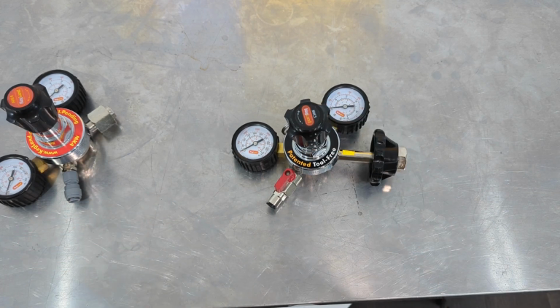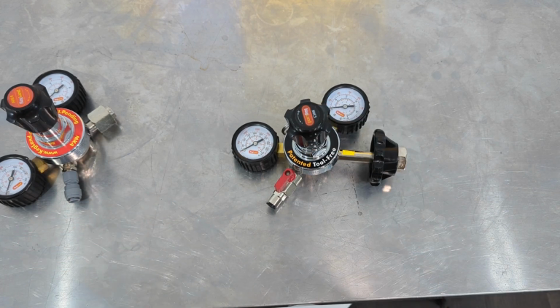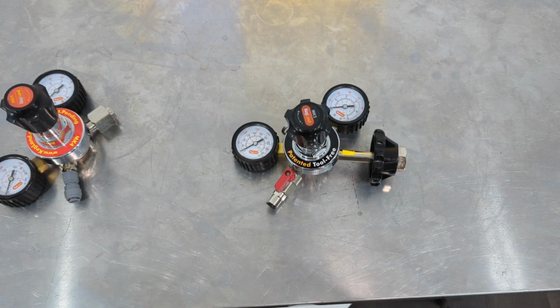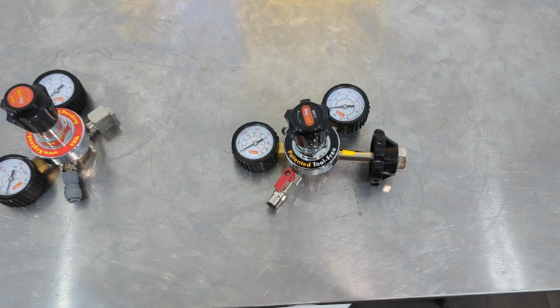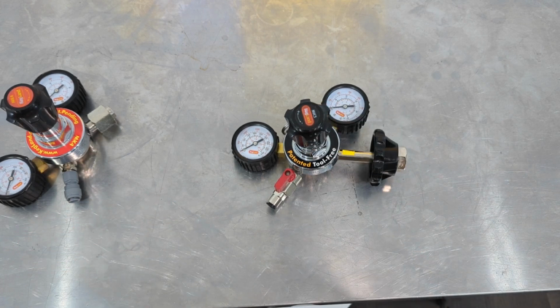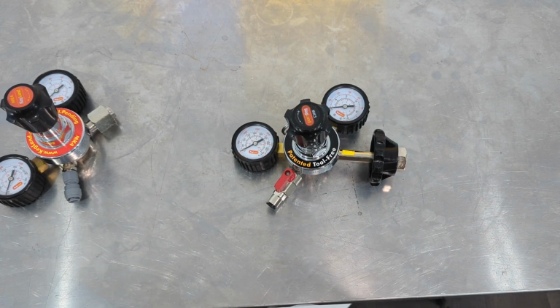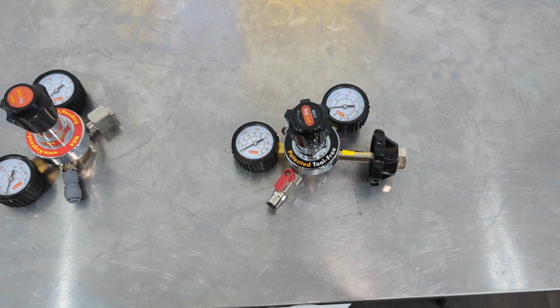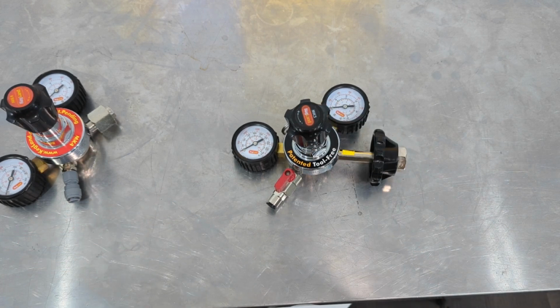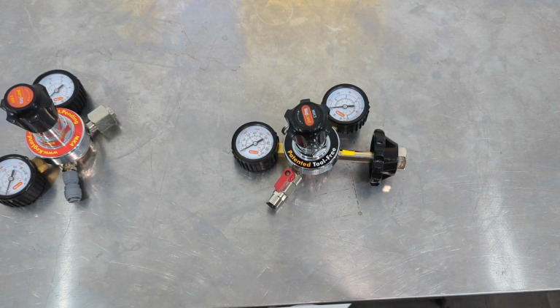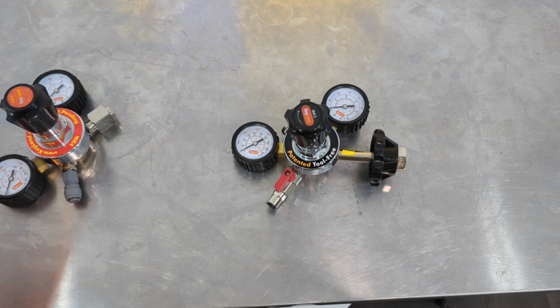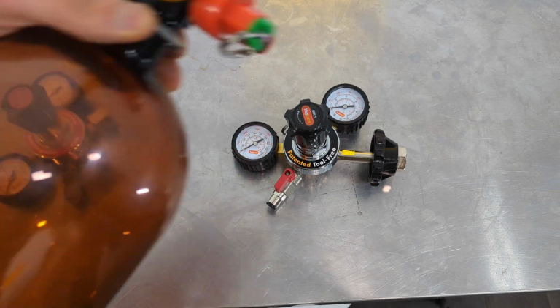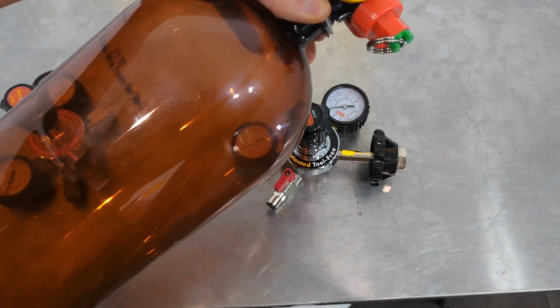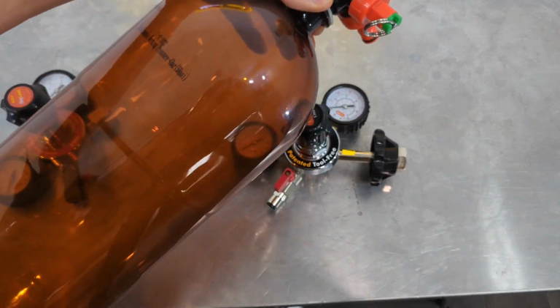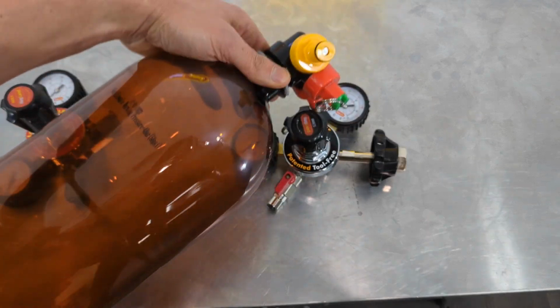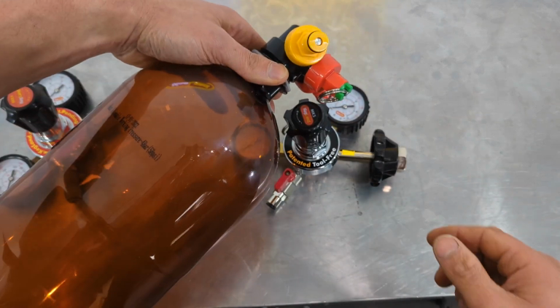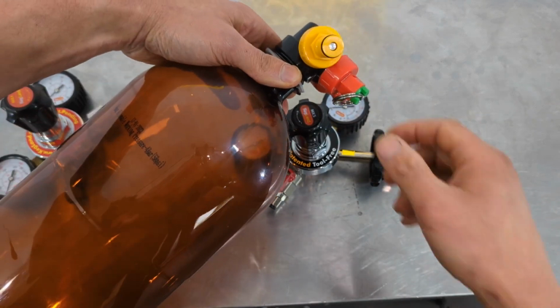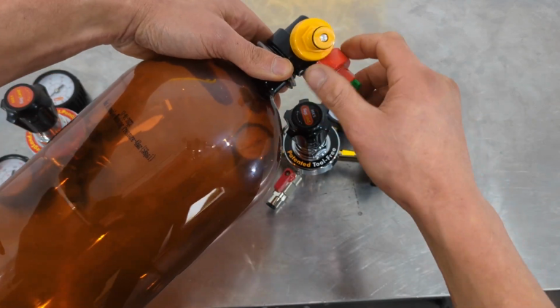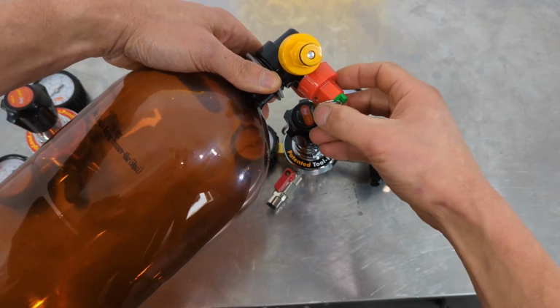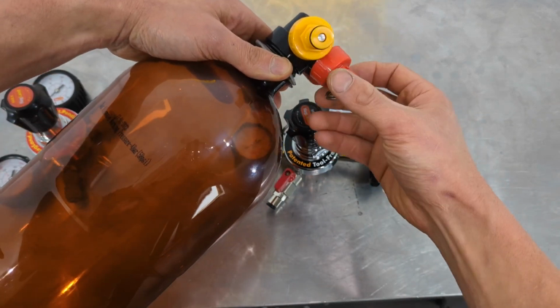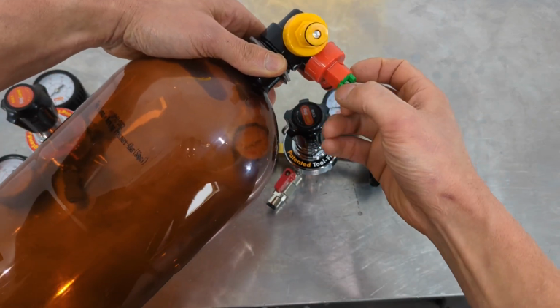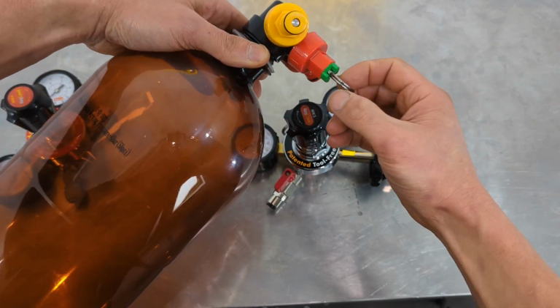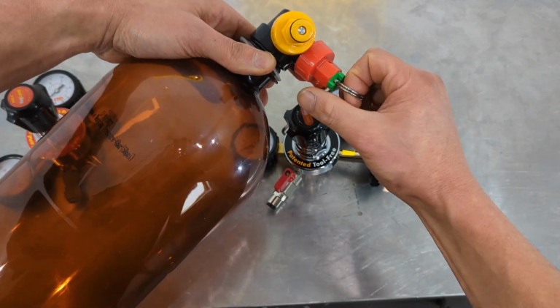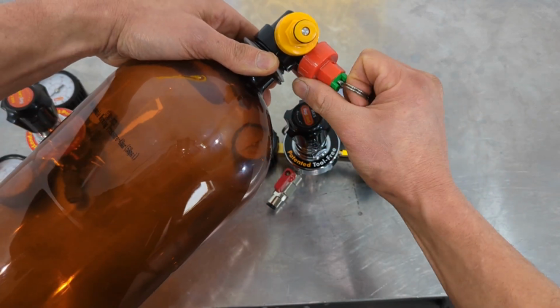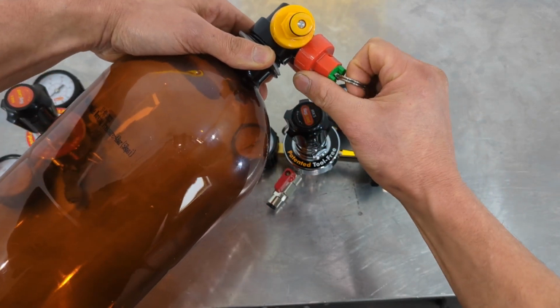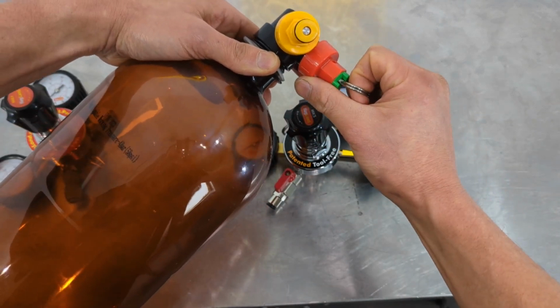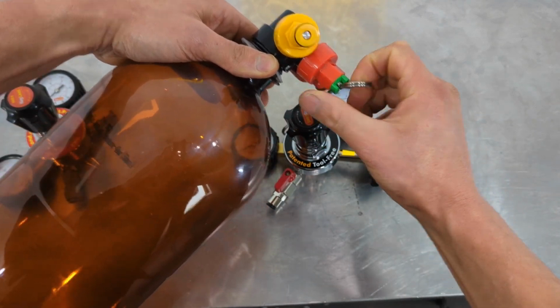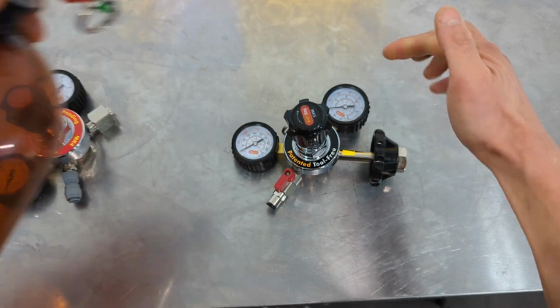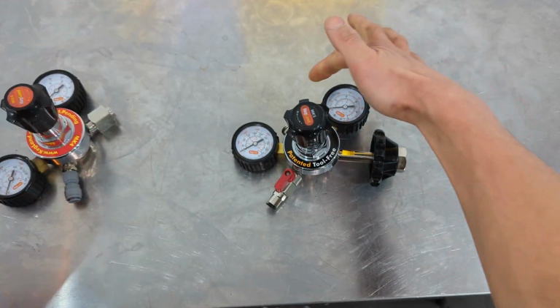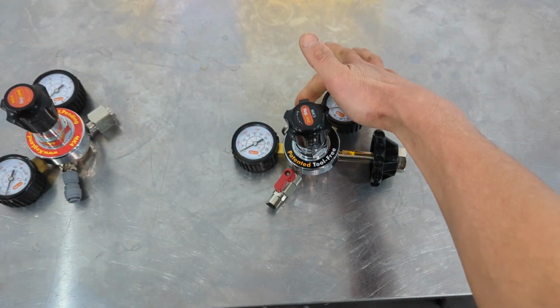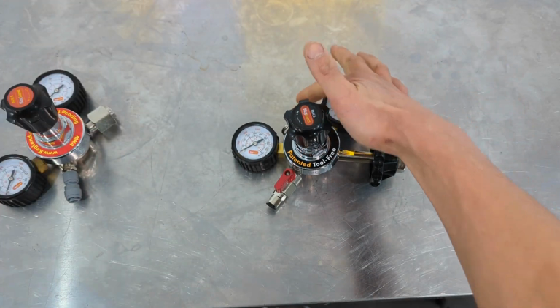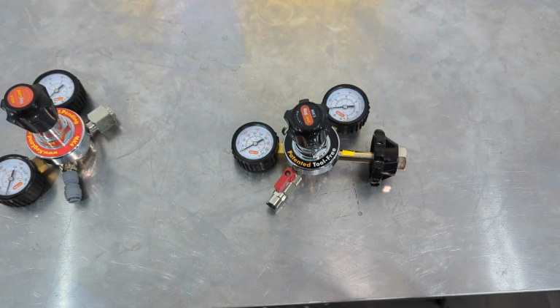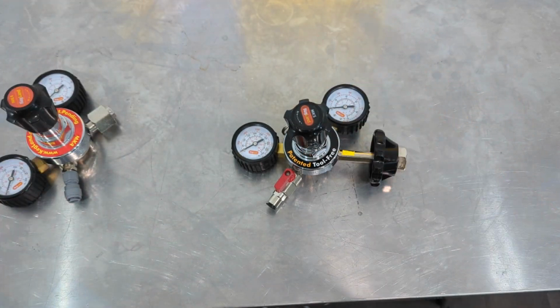So for instance if you've got an Oxybar 8-litre keg, pull the pressure release valve on the keg here — not the one on the regulator.